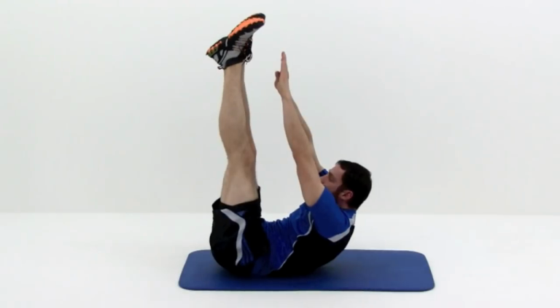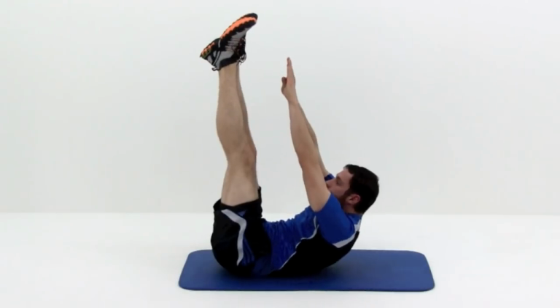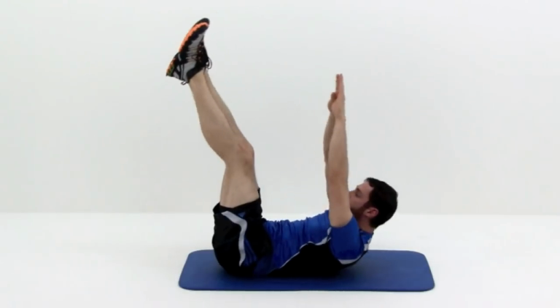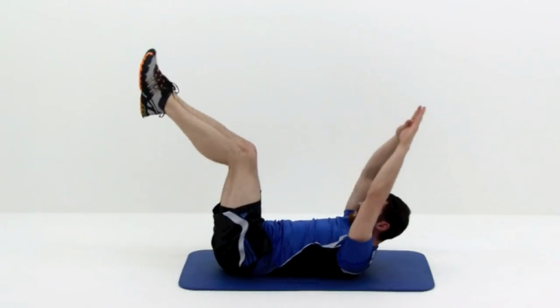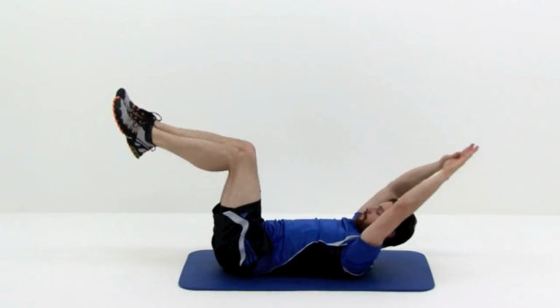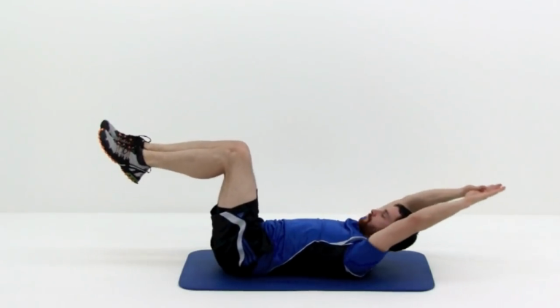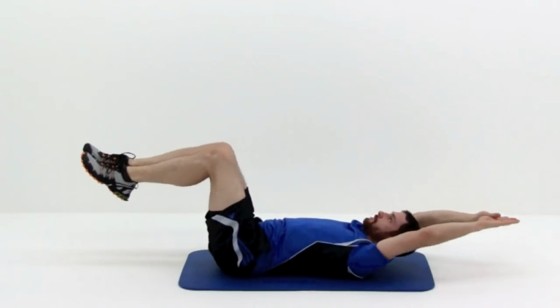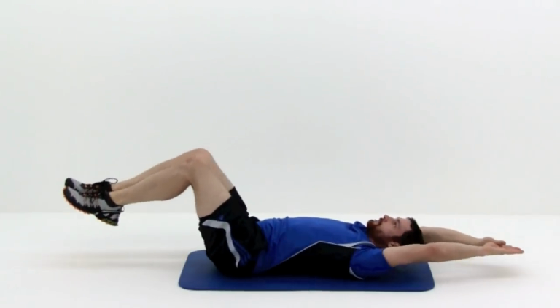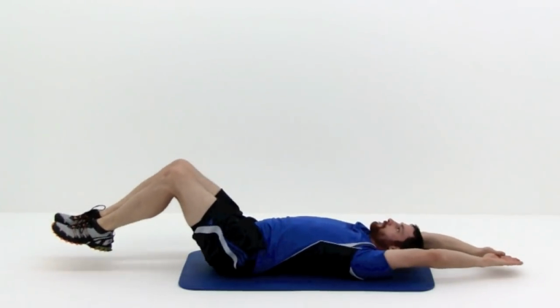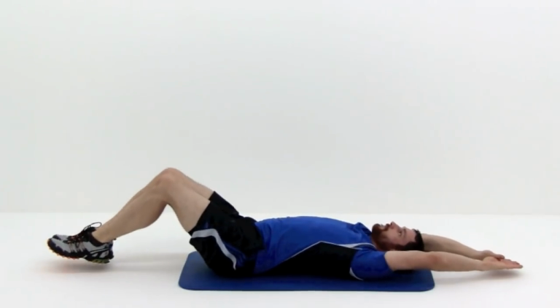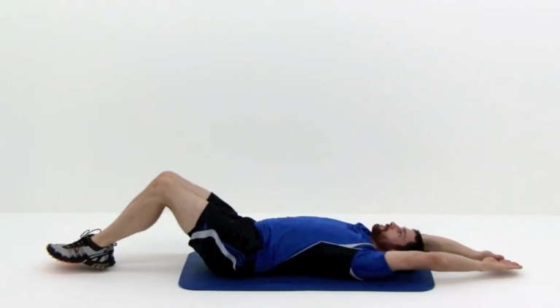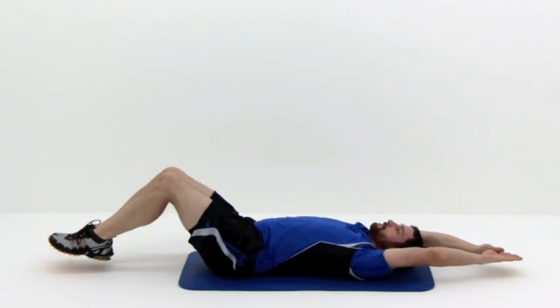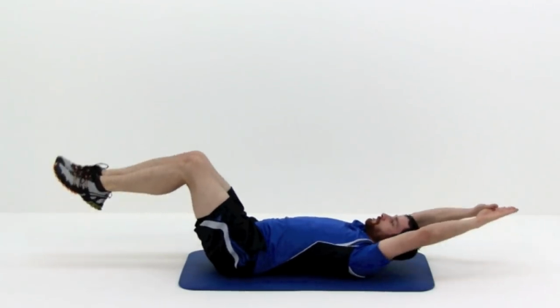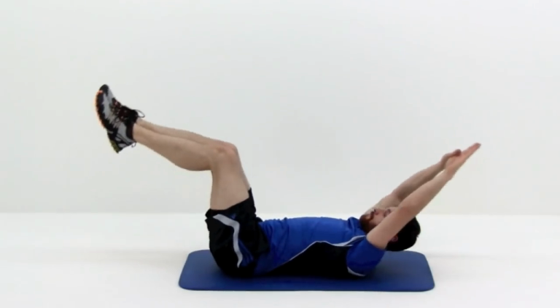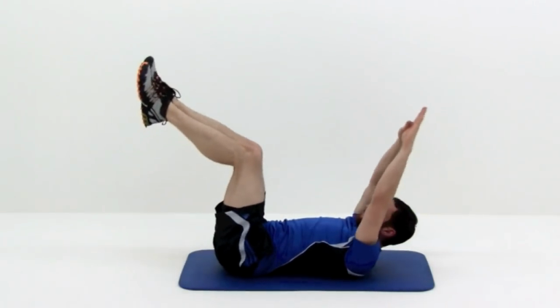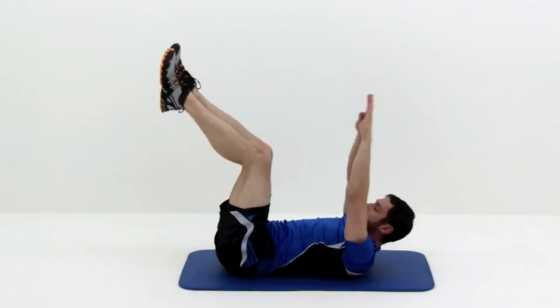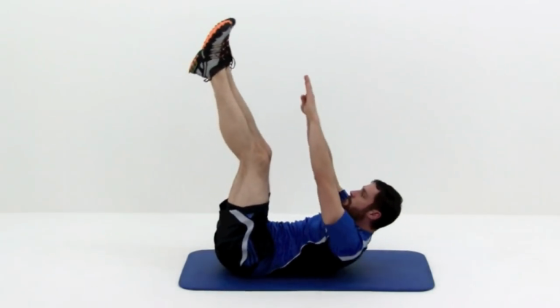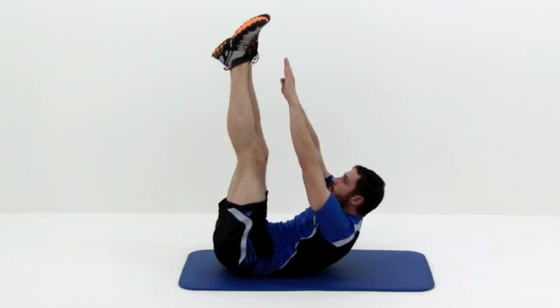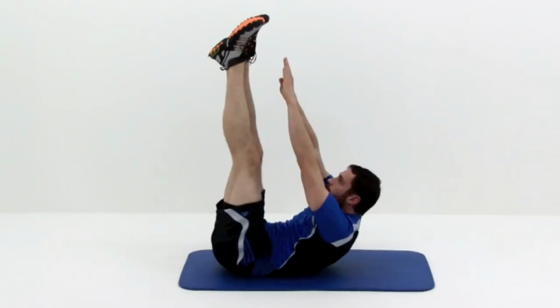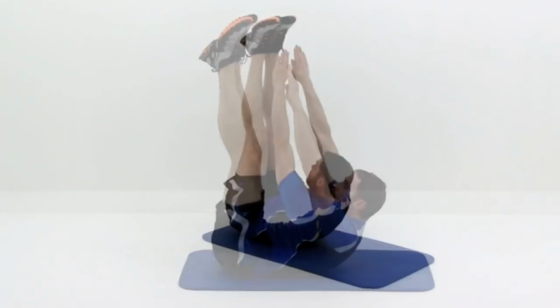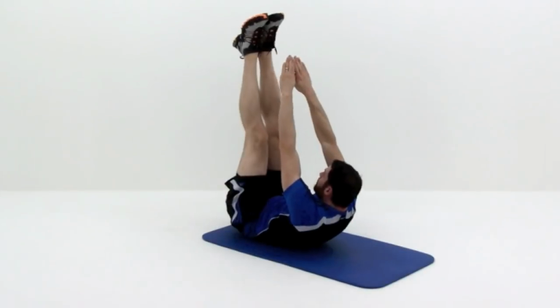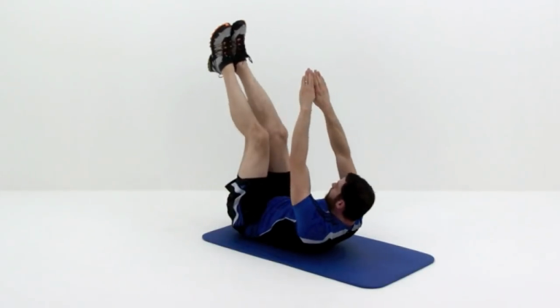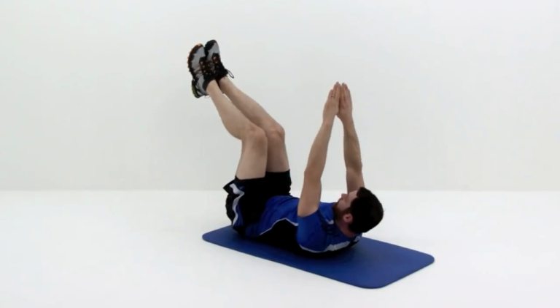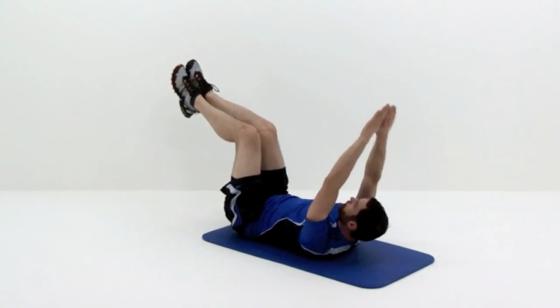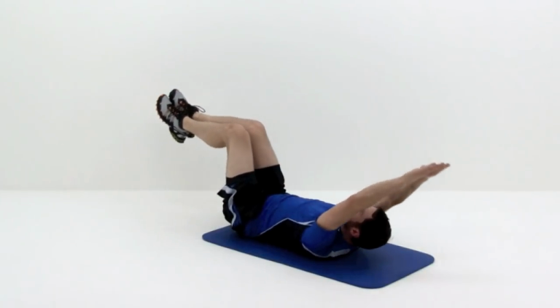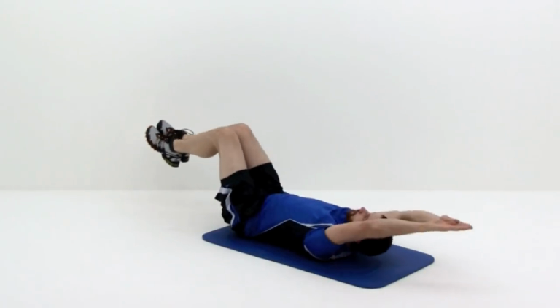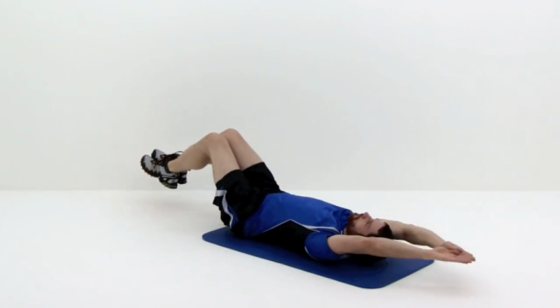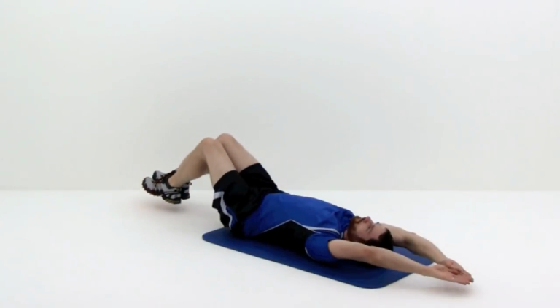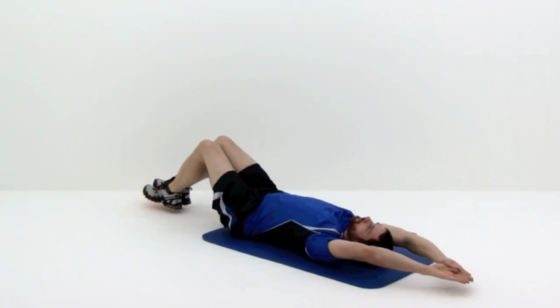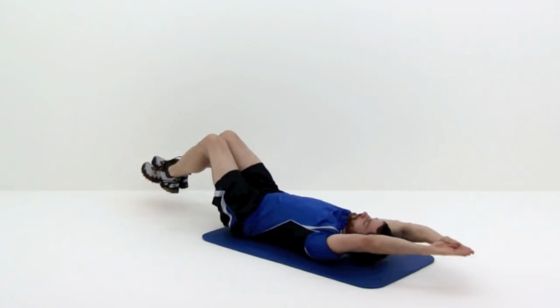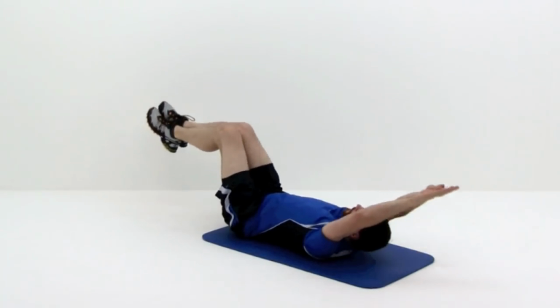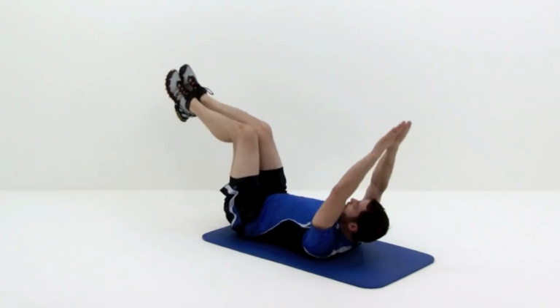Inhale and contract your core muscles, pushing your lower back to the mat, then exhale as you bring your knees up over your hips, then extend your legs while simultaneously crunching your hands up towards your toes.